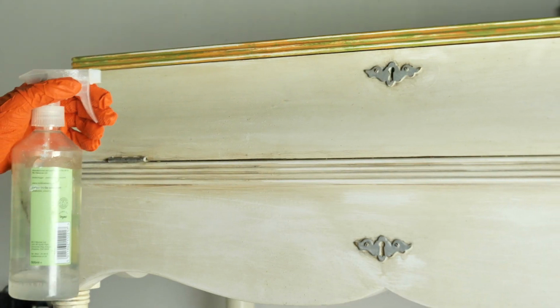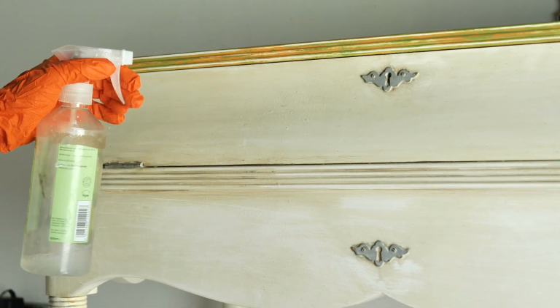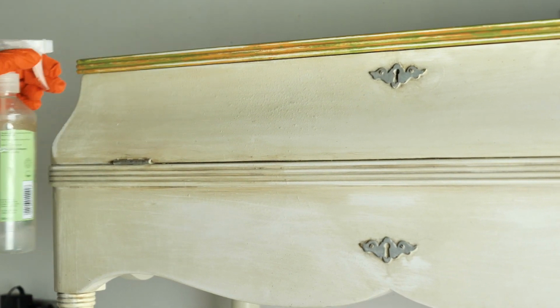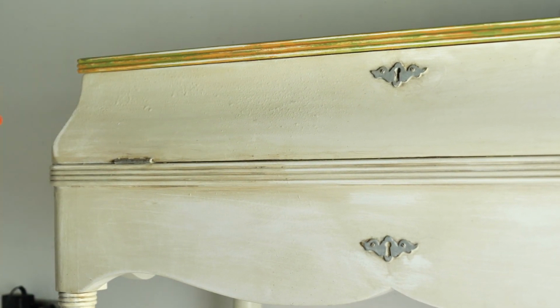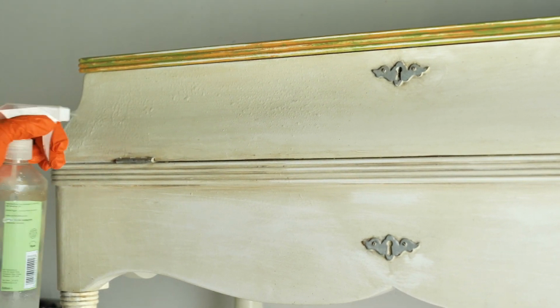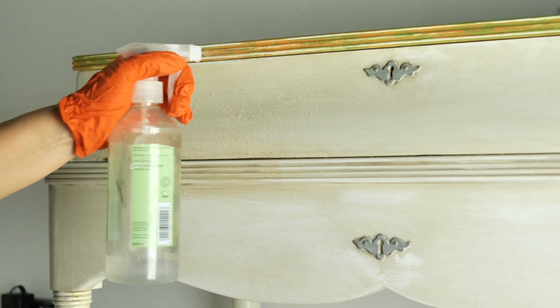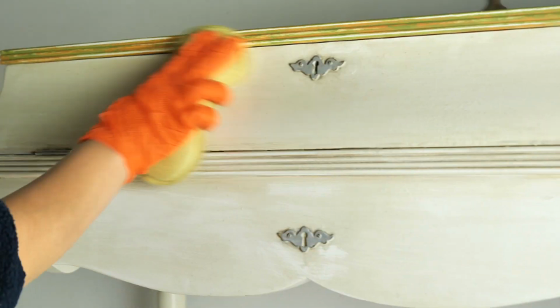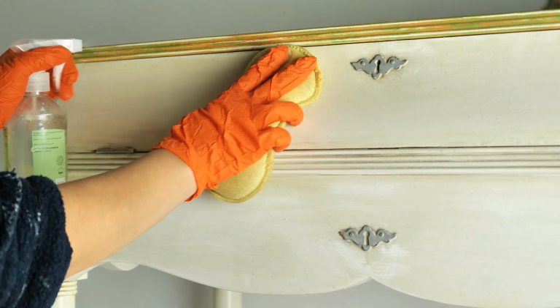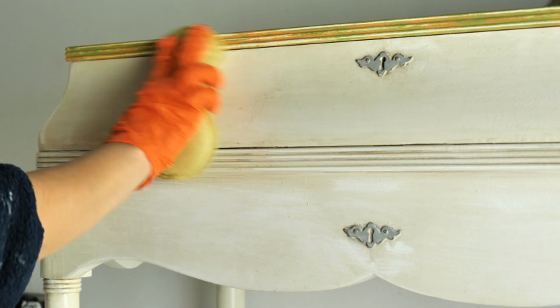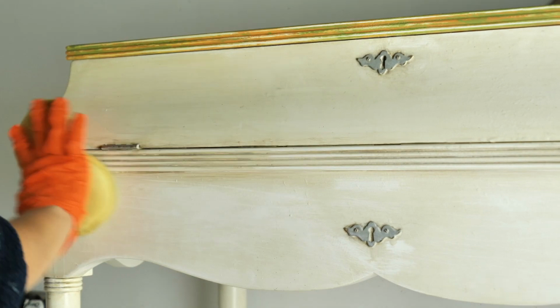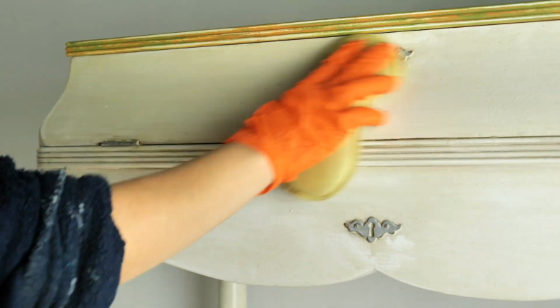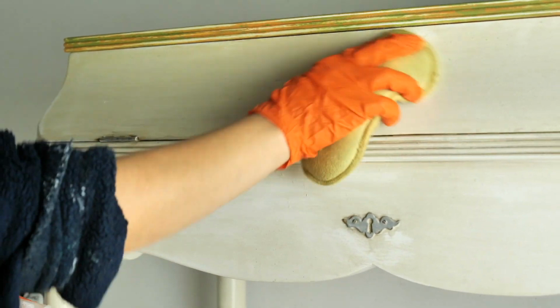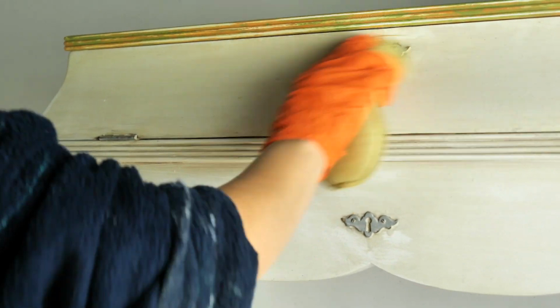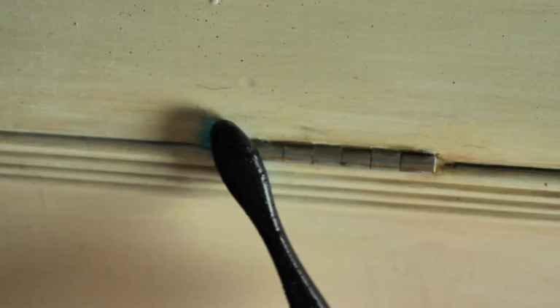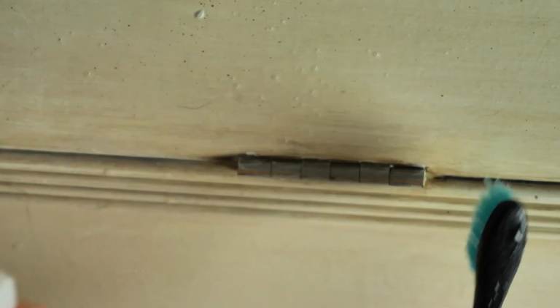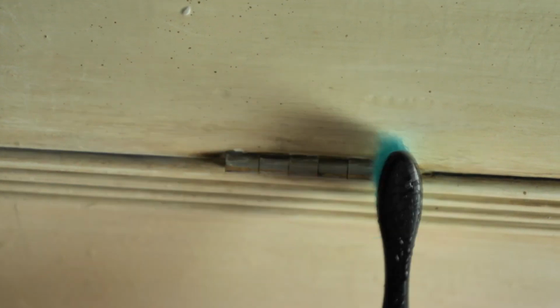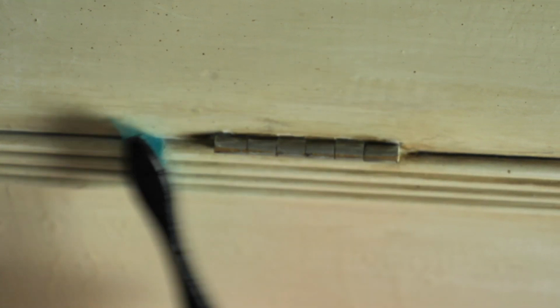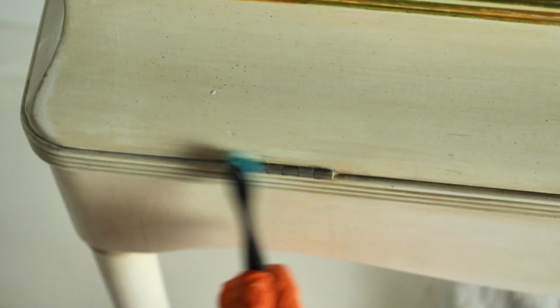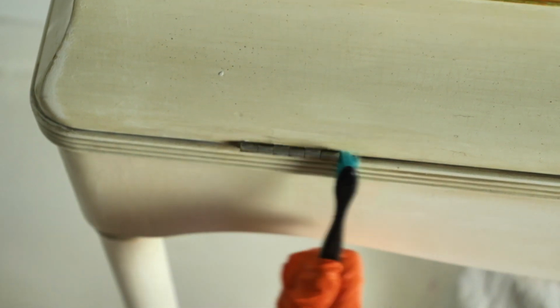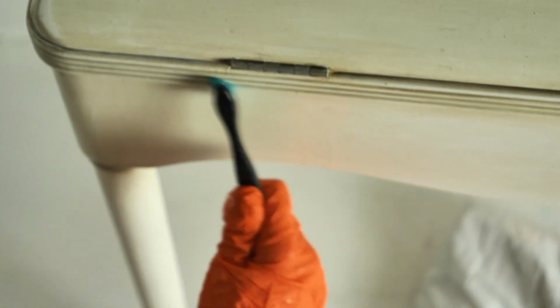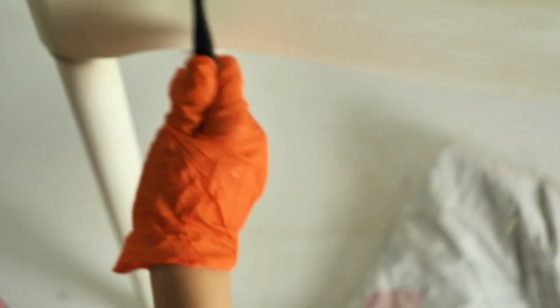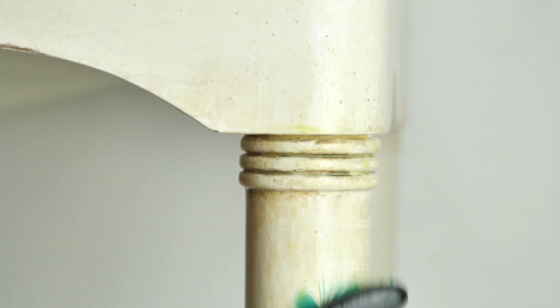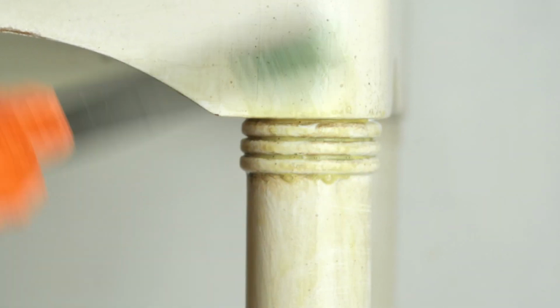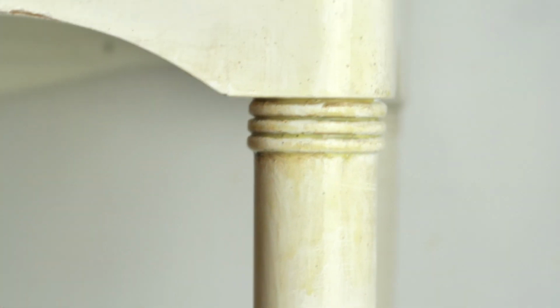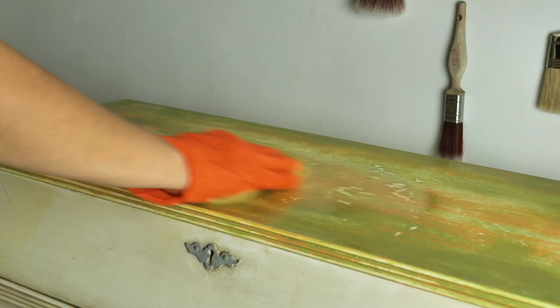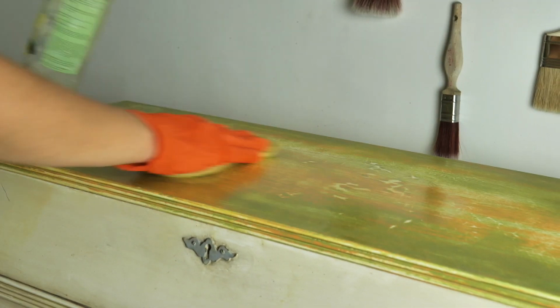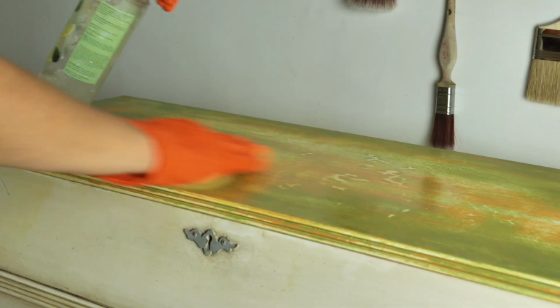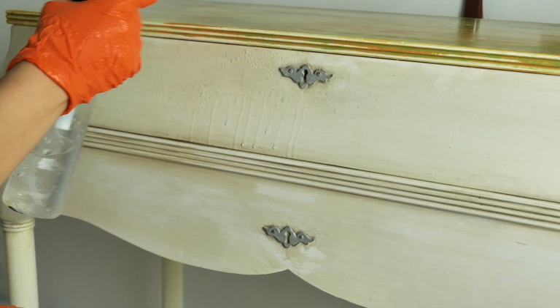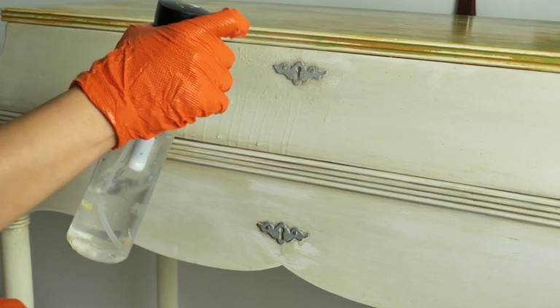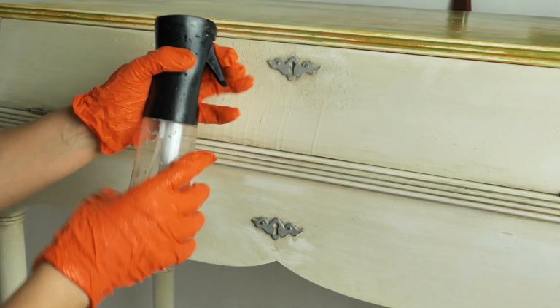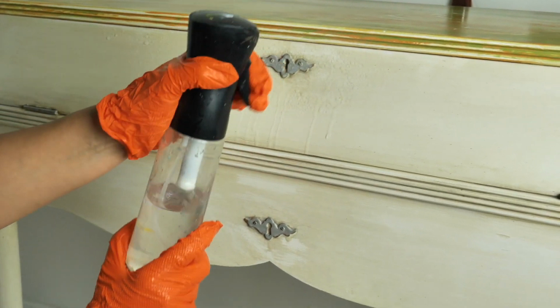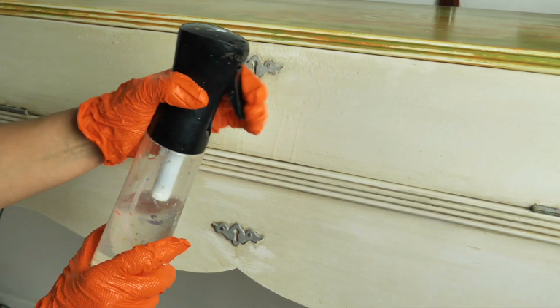I cleaned the whole piece with White Lightening, which is a Dixie Belle Furniture Cleaner and it's a must-have. Once I was done cleaning I rinsed it twice with water only to get rid of any dirt or leftover solution.